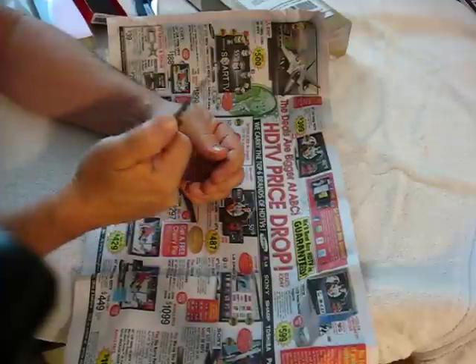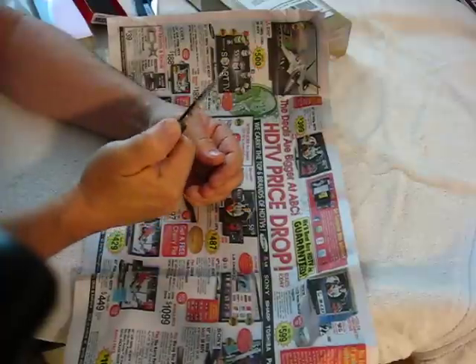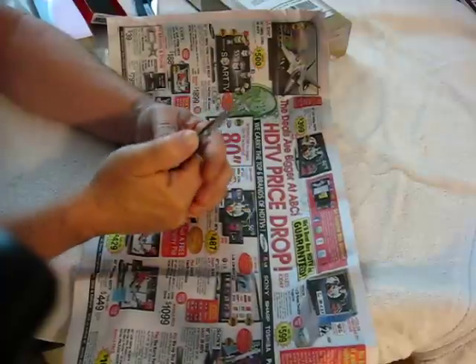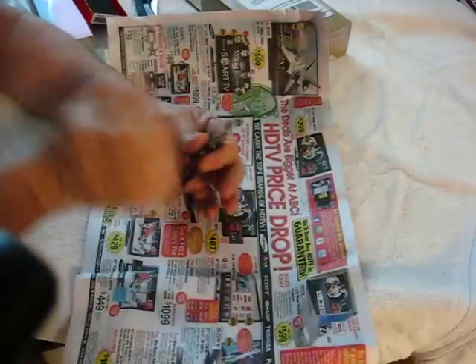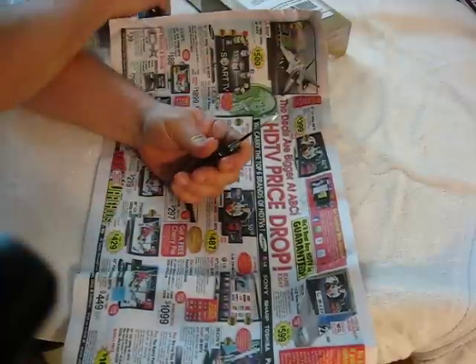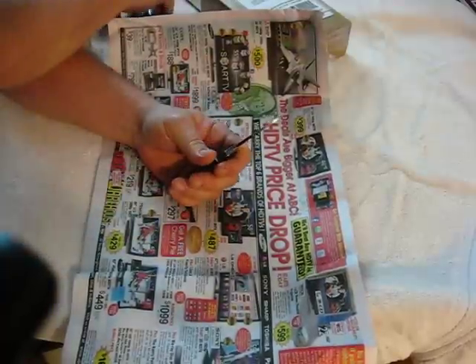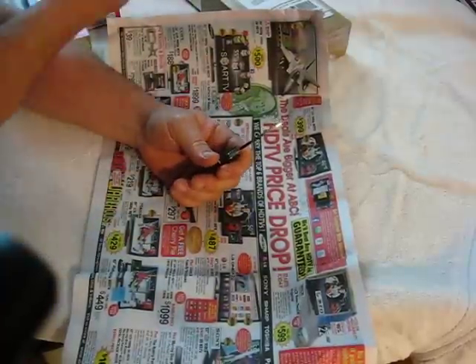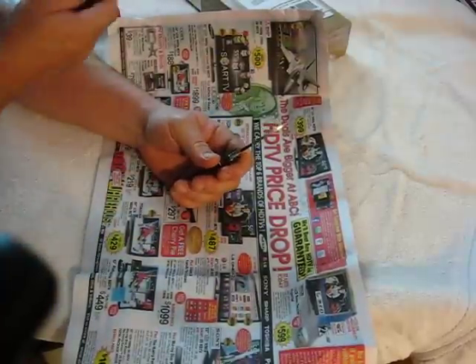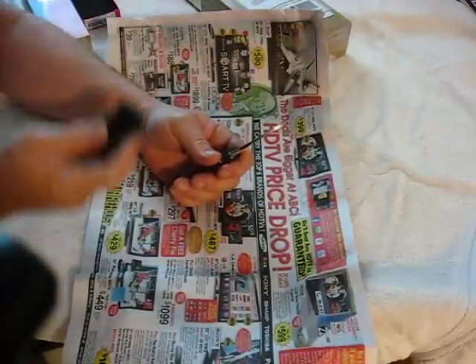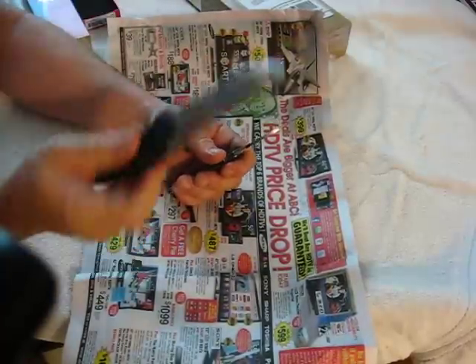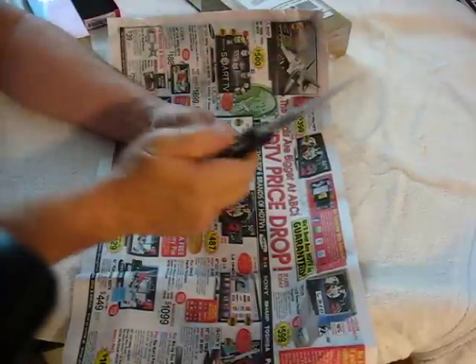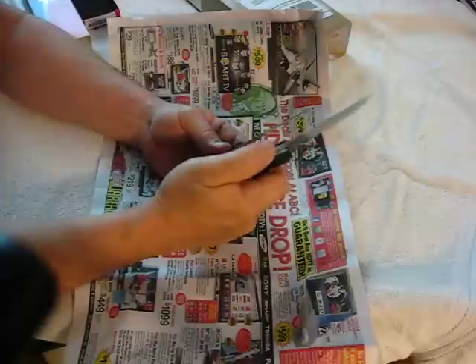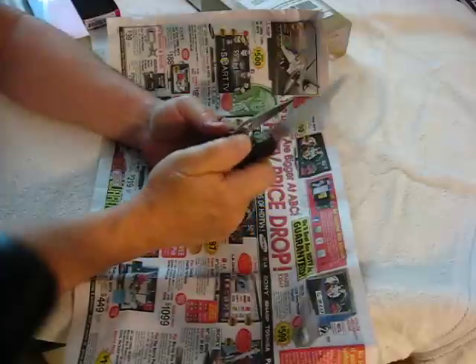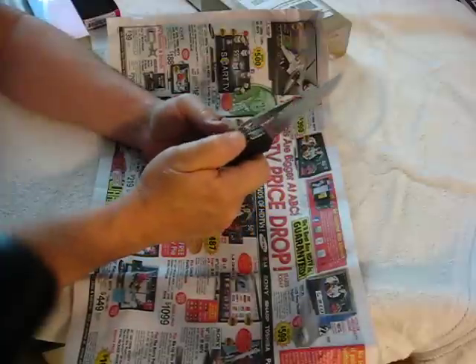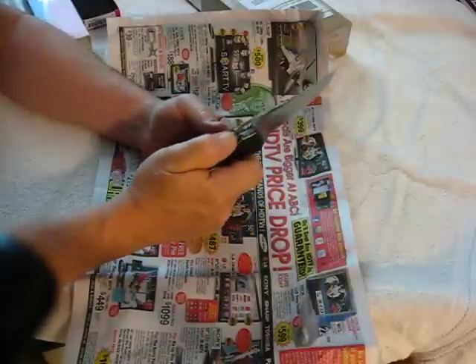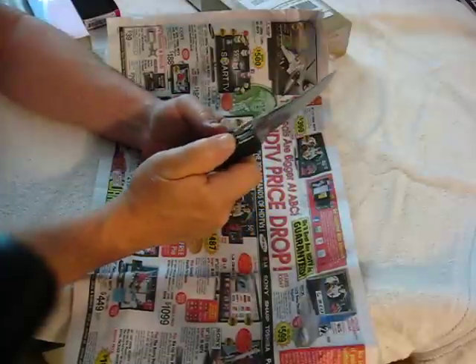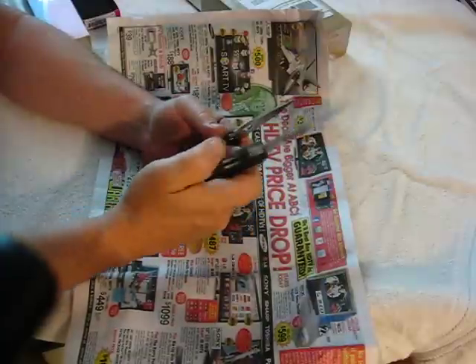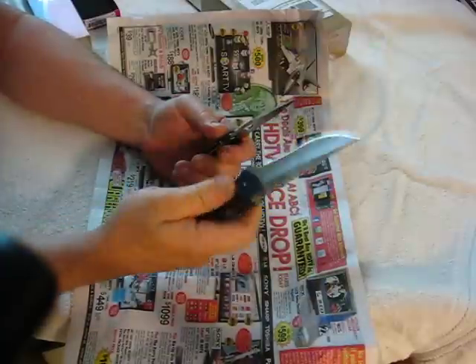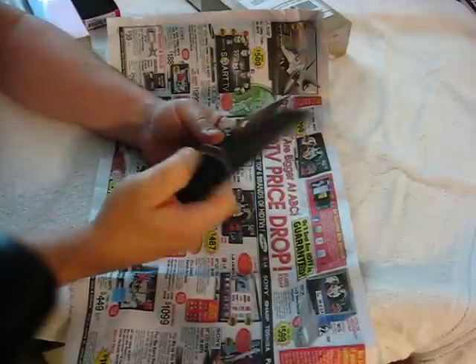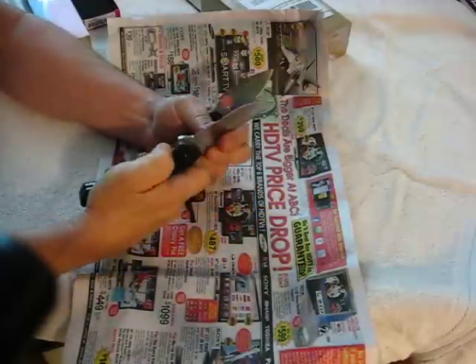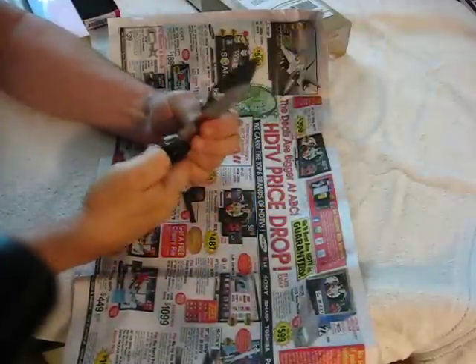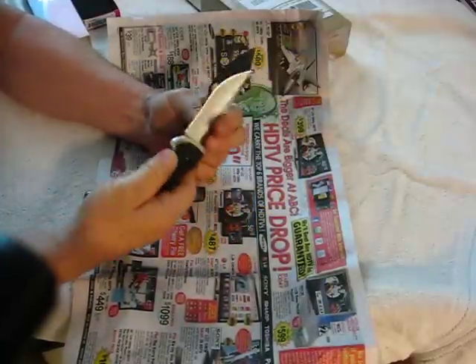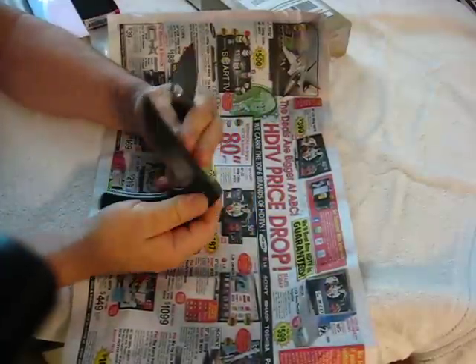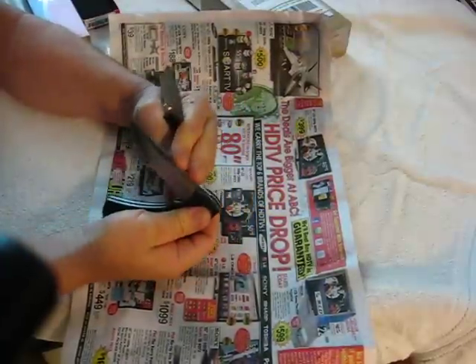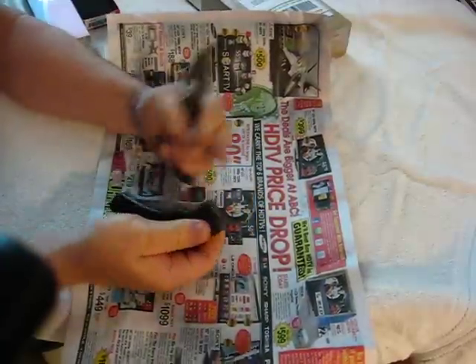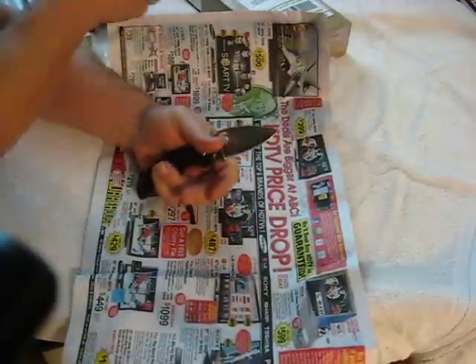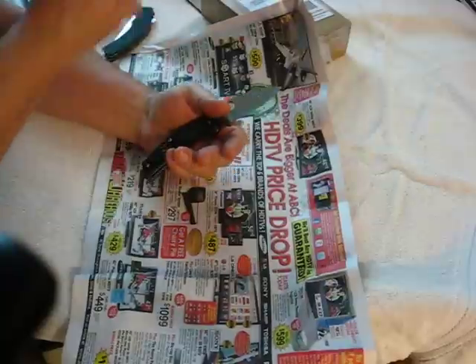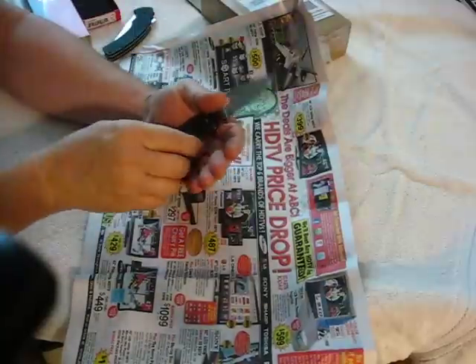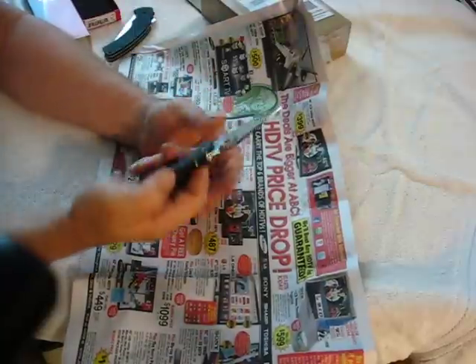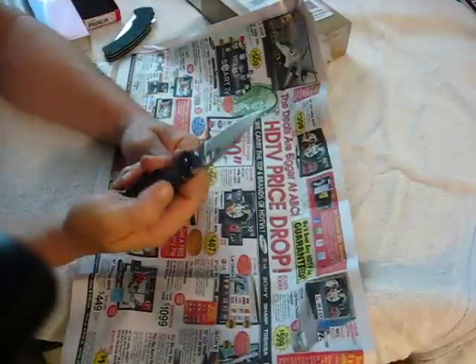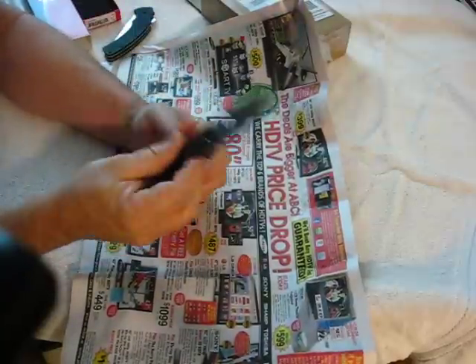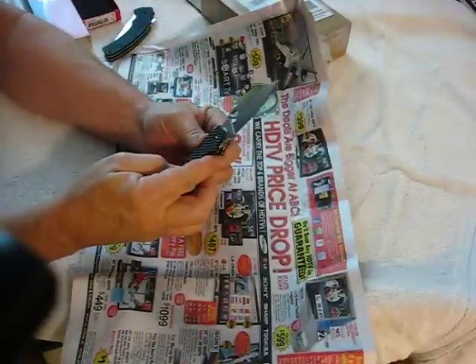That jimping is awesome. Kershaw, take note — there should be some jimping right there. Great knife, though. But this Spyderco — wow. I love it.